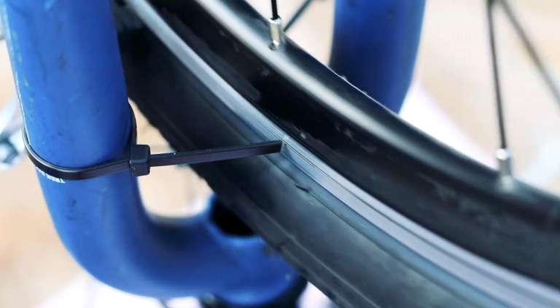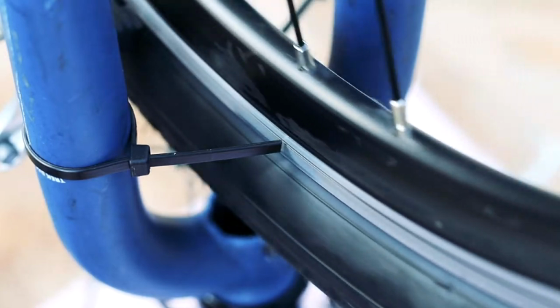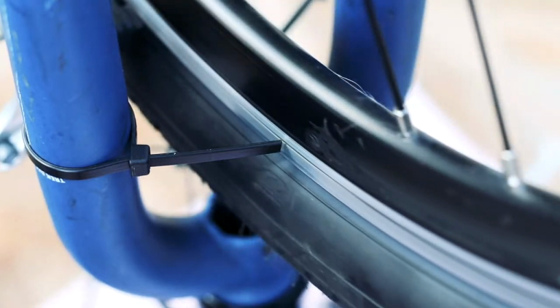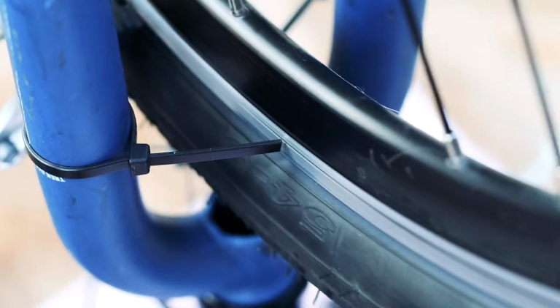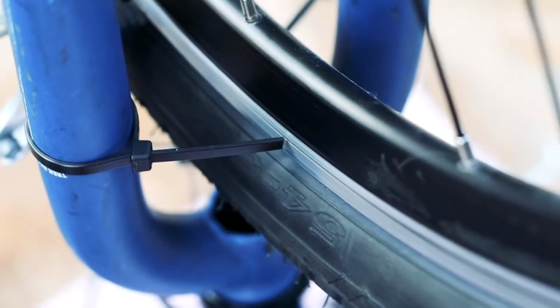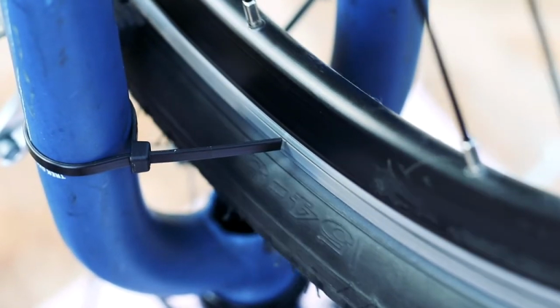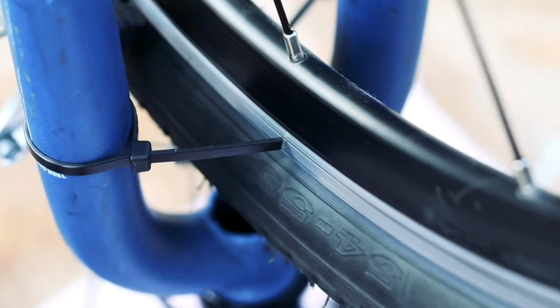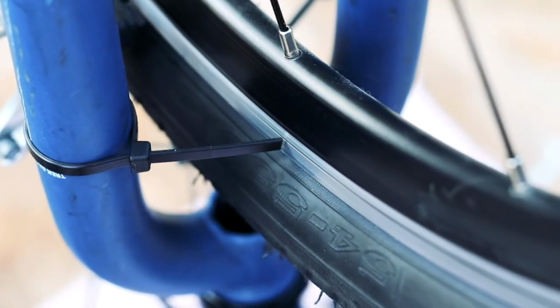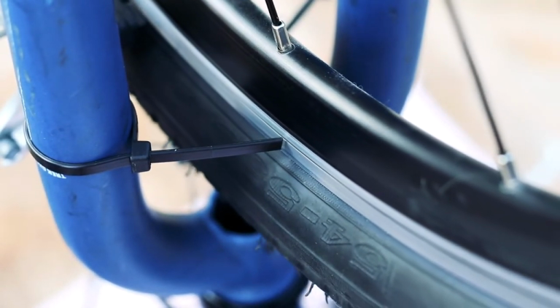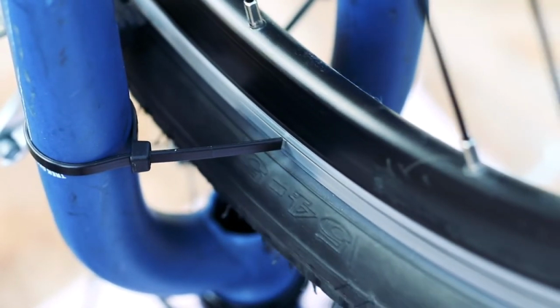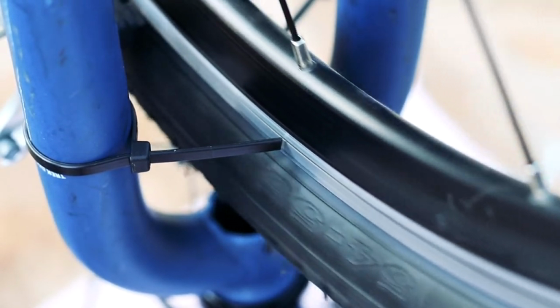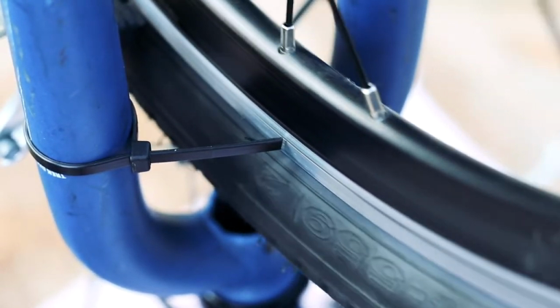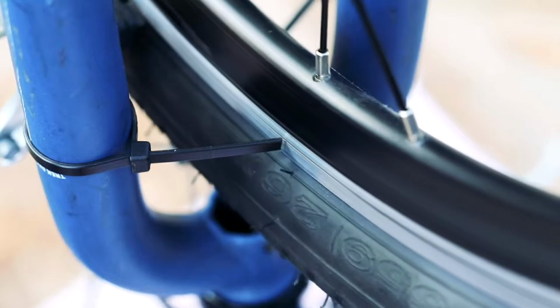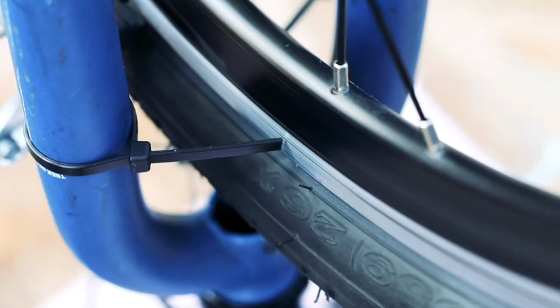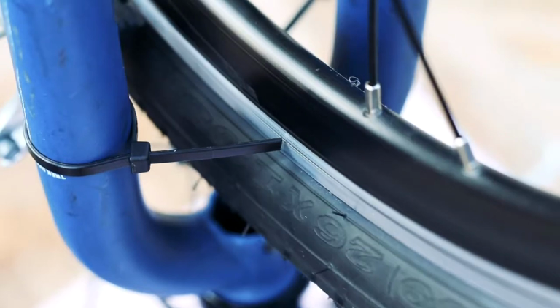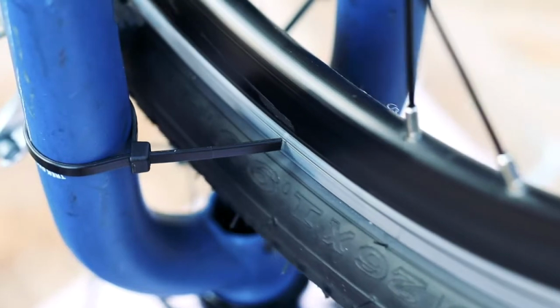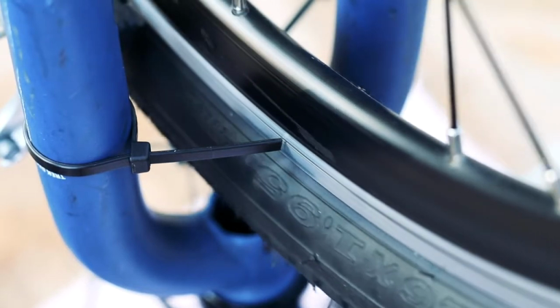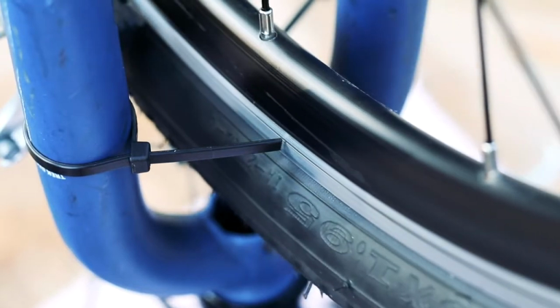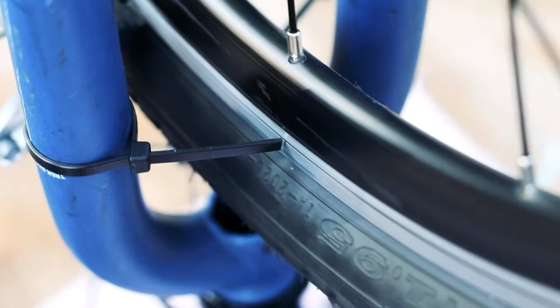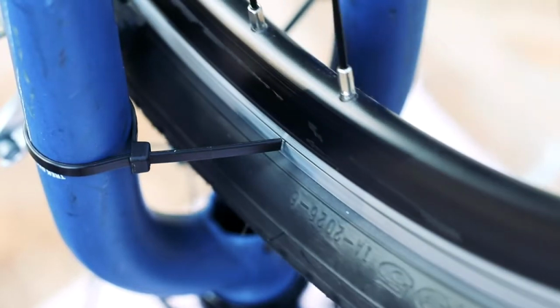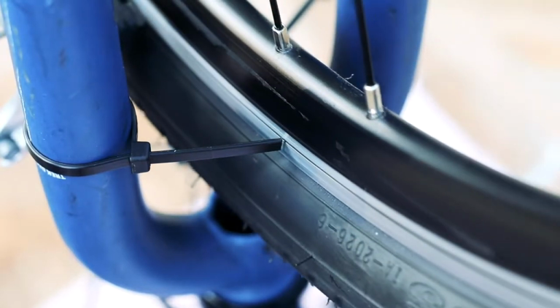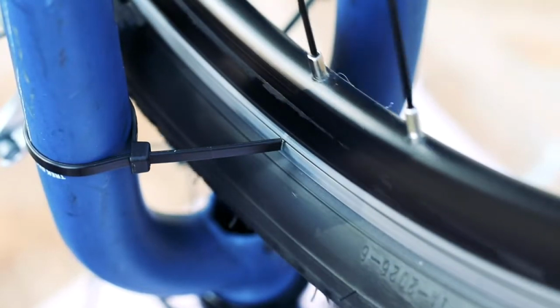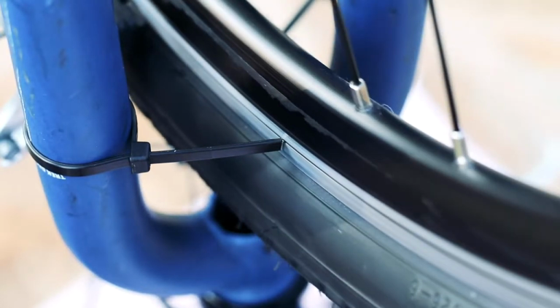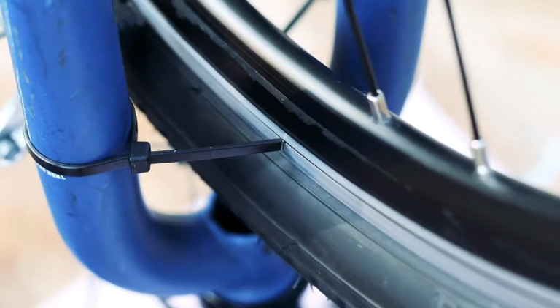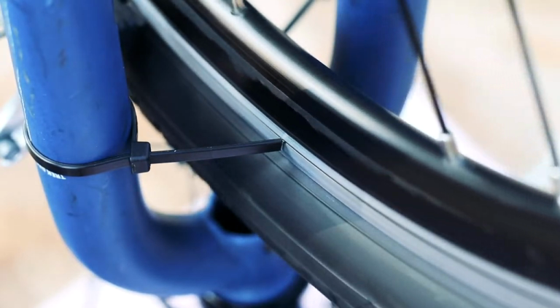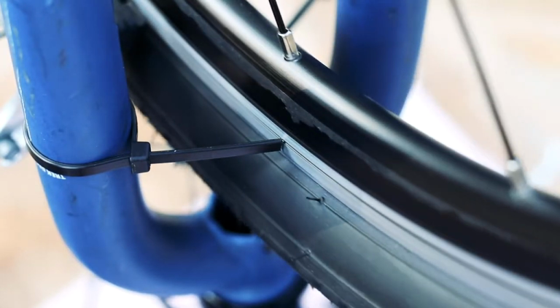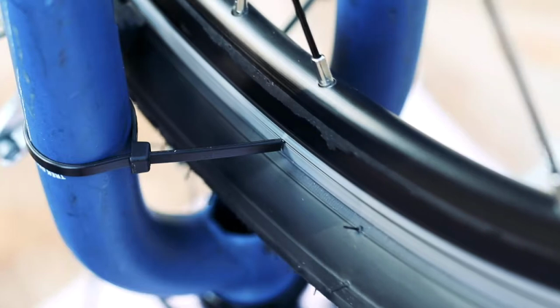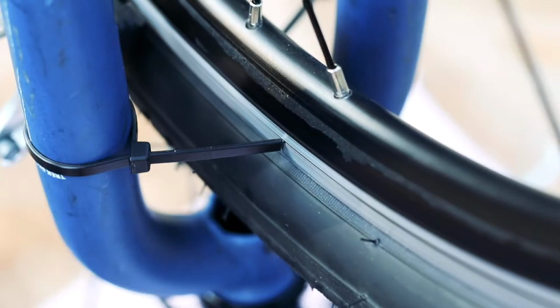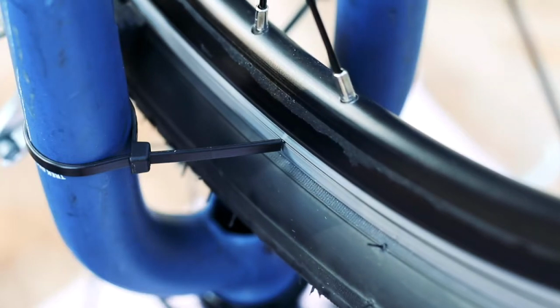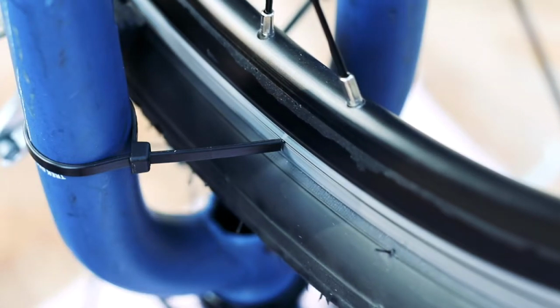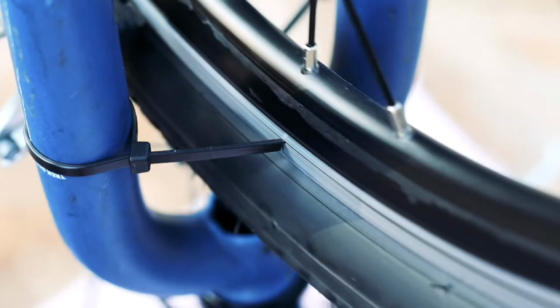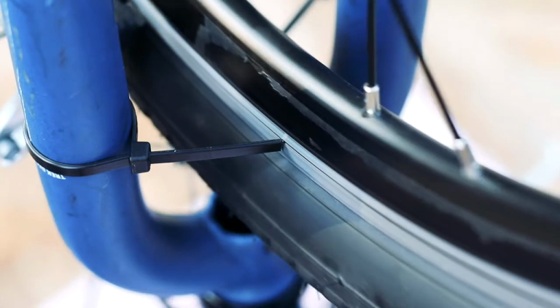Move the zip tie closer to the wheel until it just touches one point on the rim. Then make a small adjustment to a spoke near that point to pull the rim away from the zip tie. Repeat until the wheel no longer has any high points.